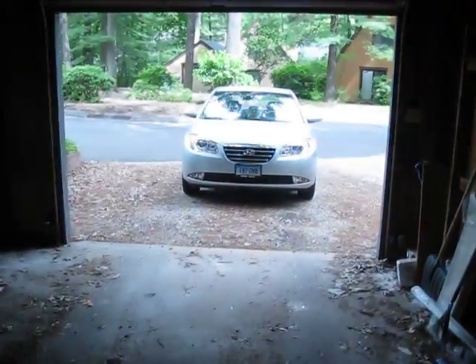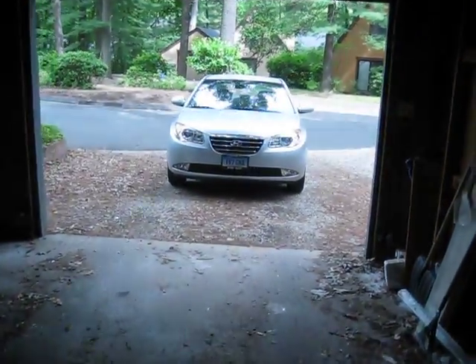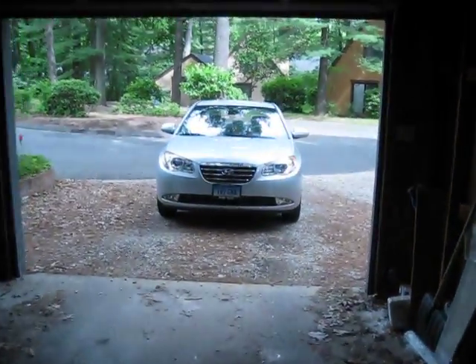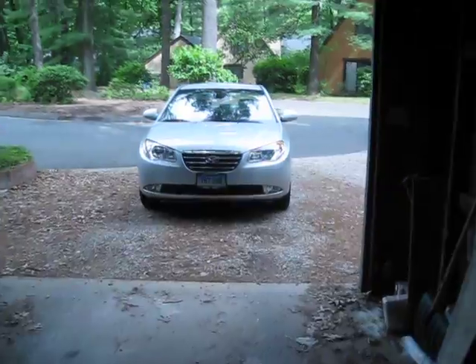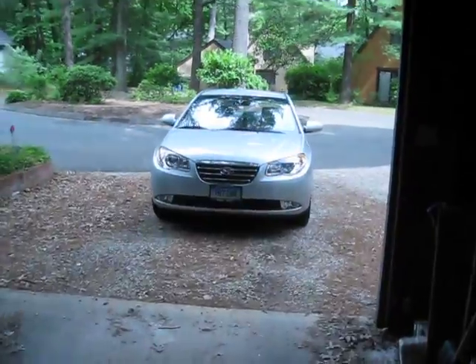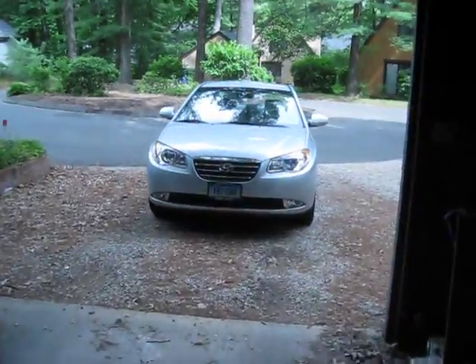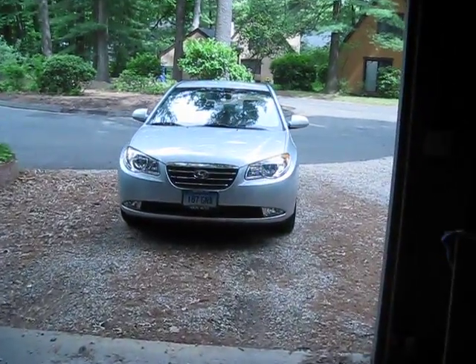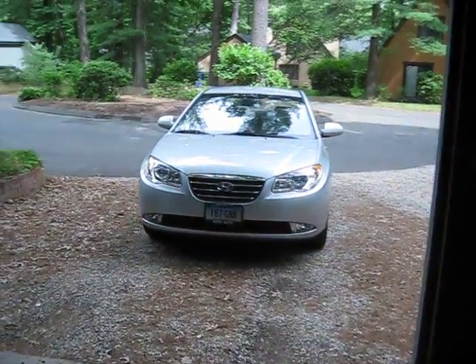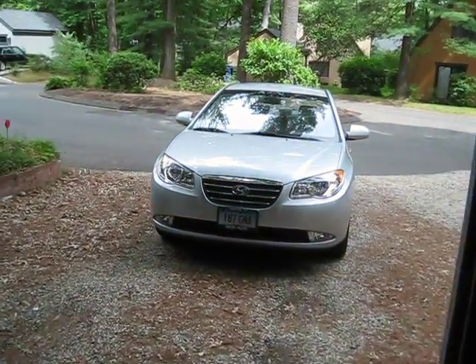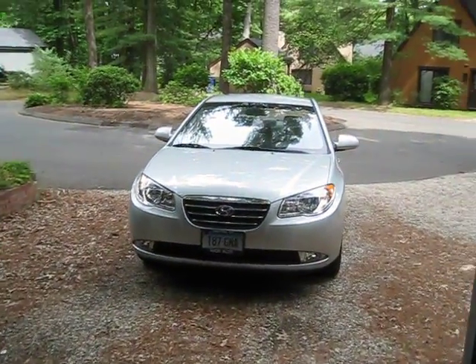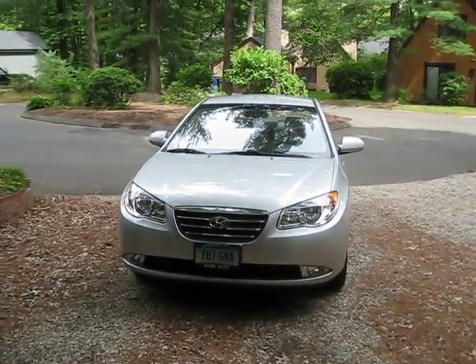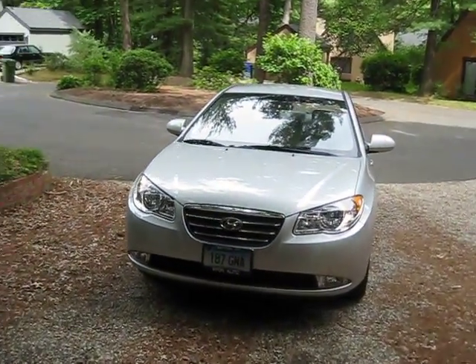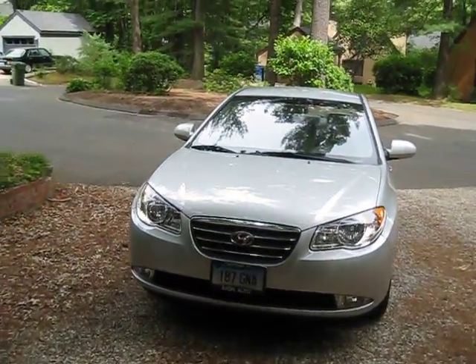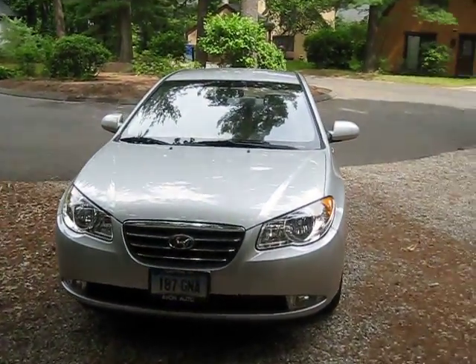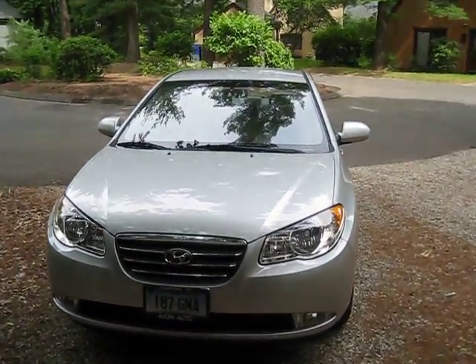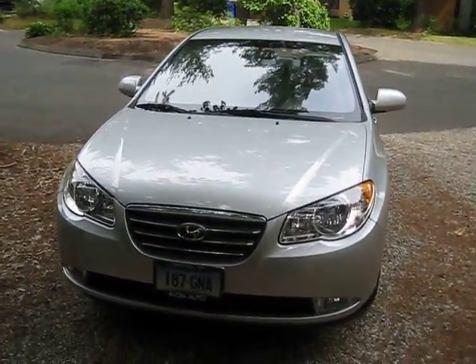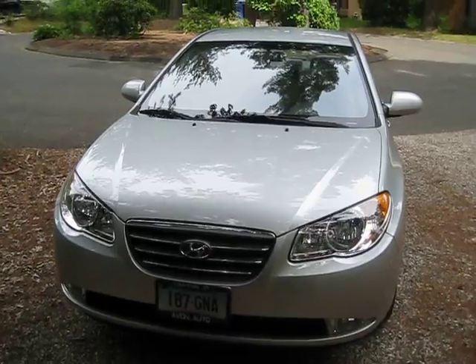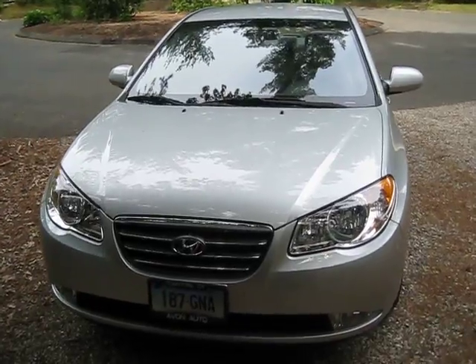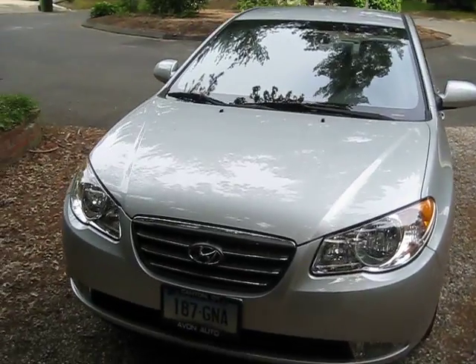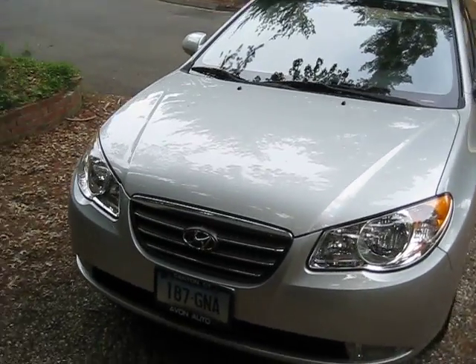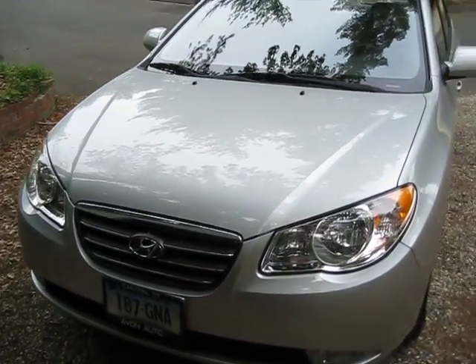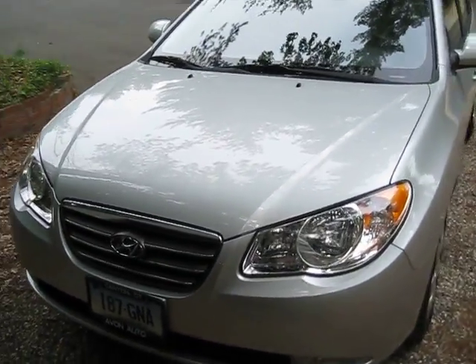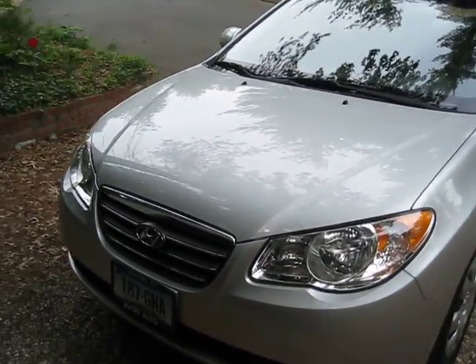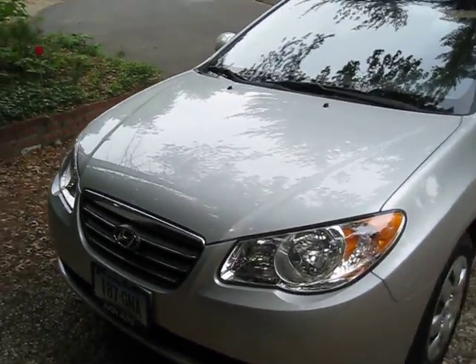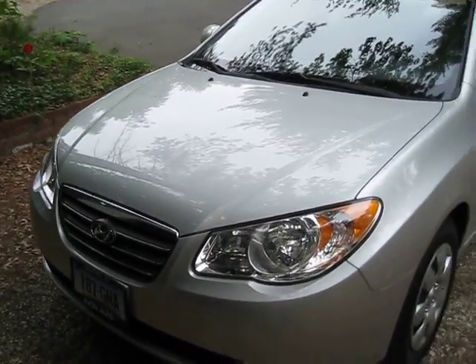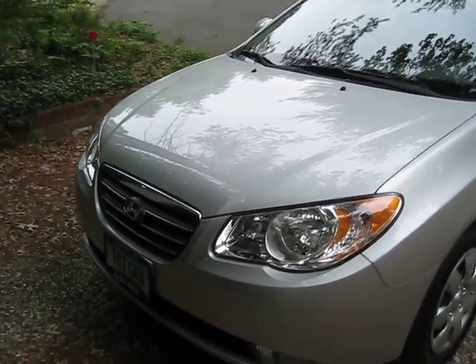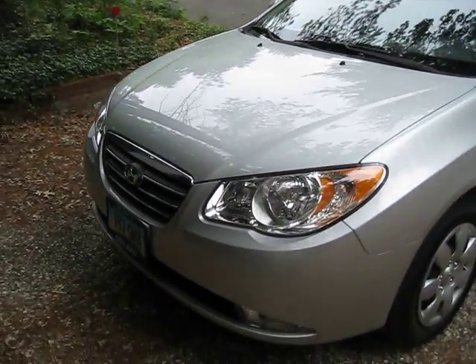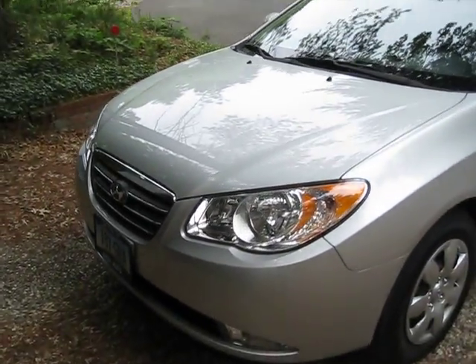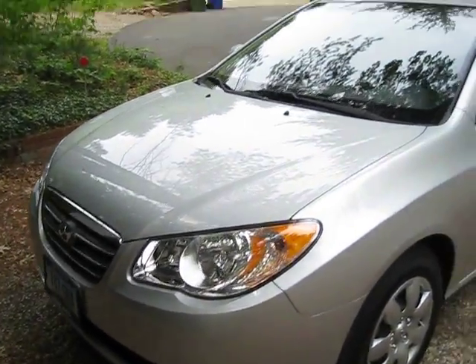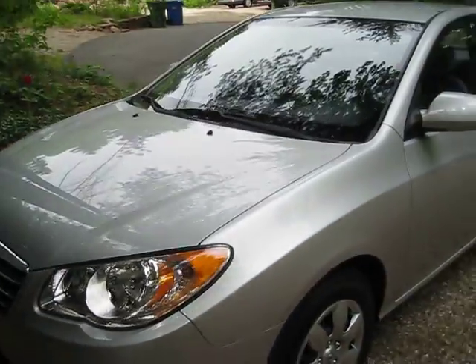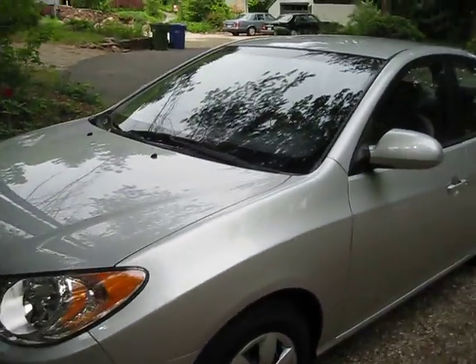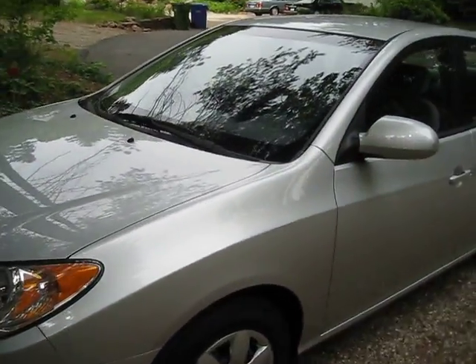The new car — the 2008 Hyundai Elantra, silver. As you can see, it's in real good condition here.